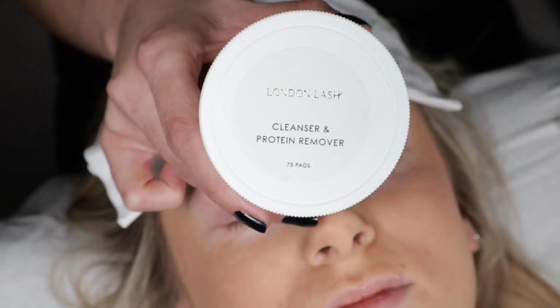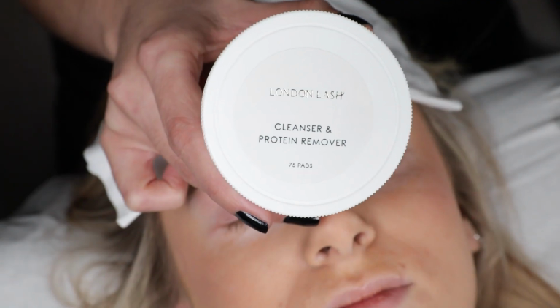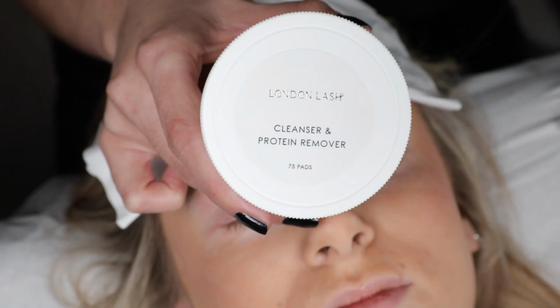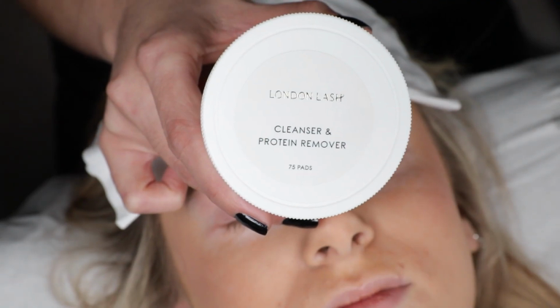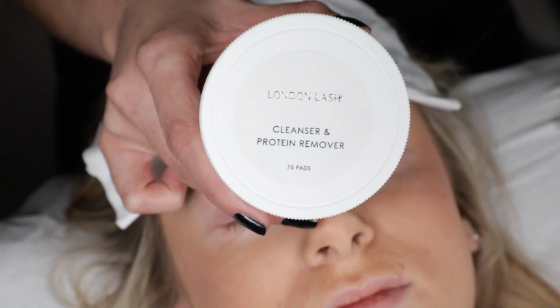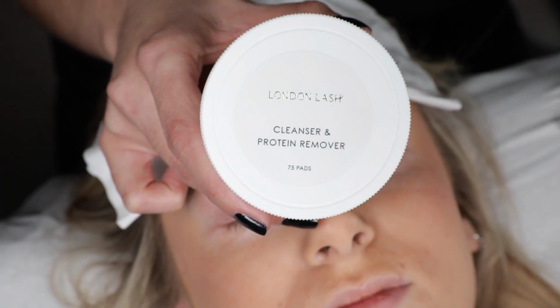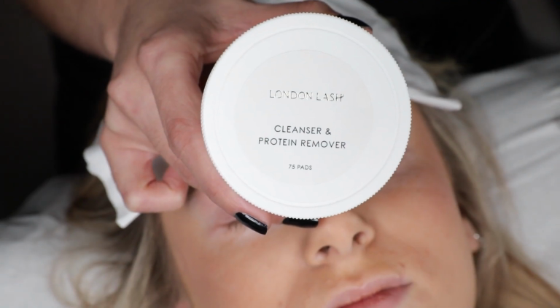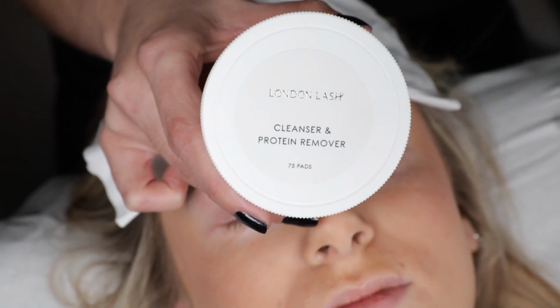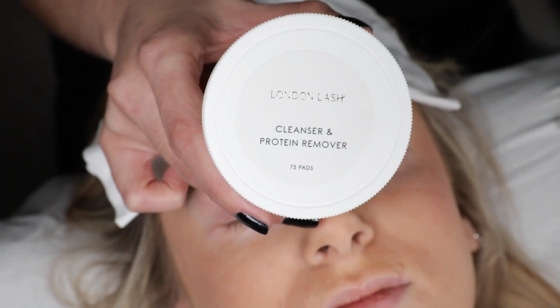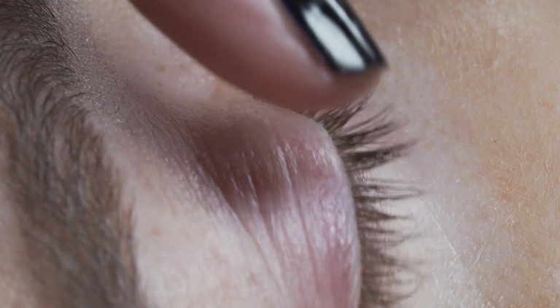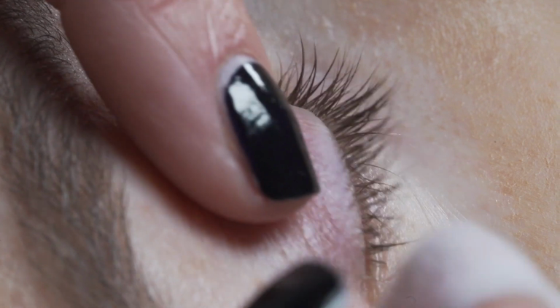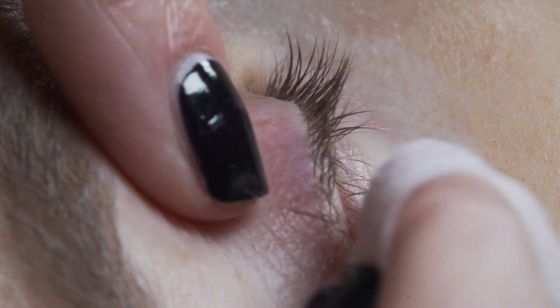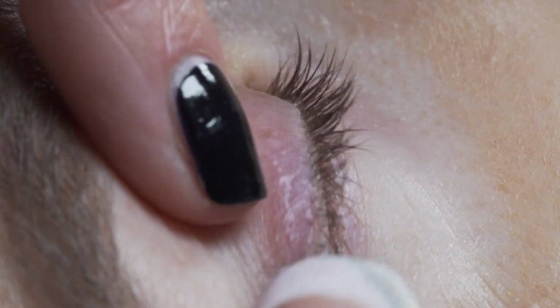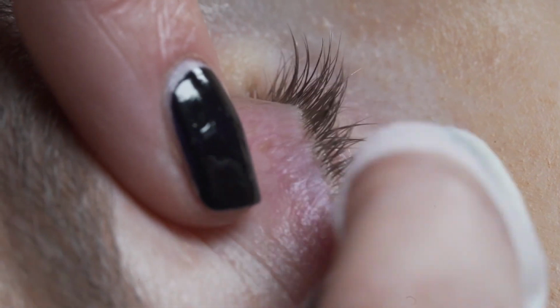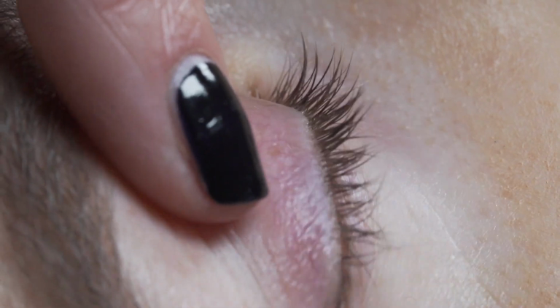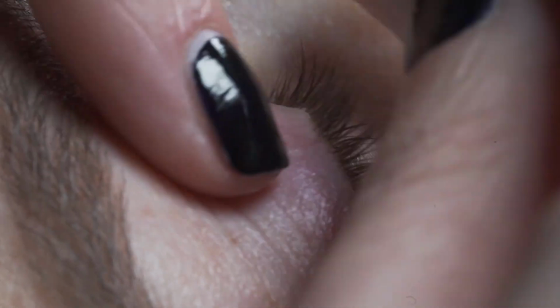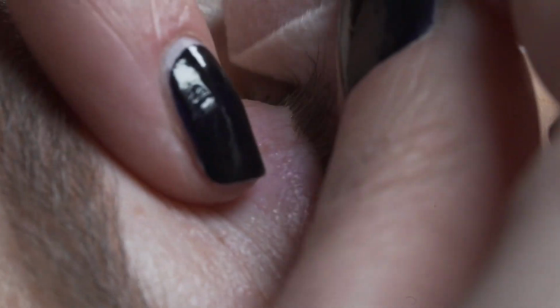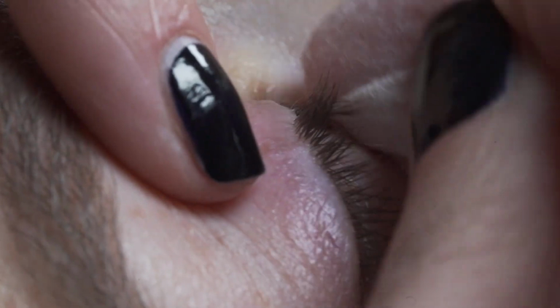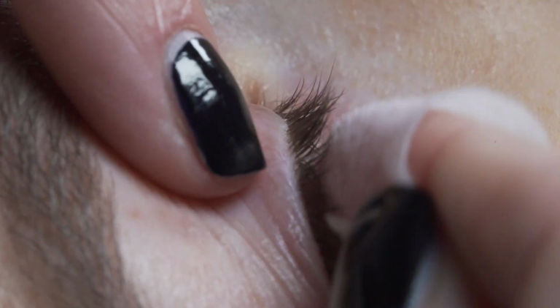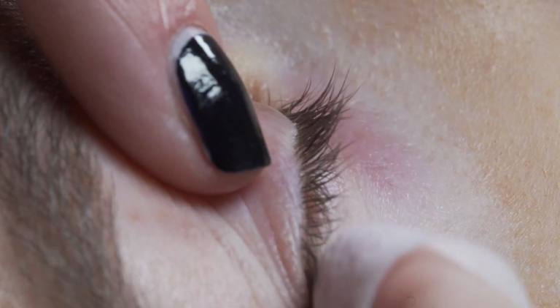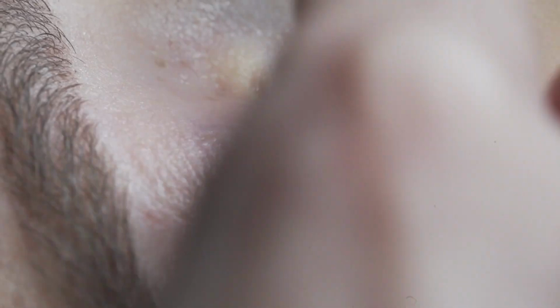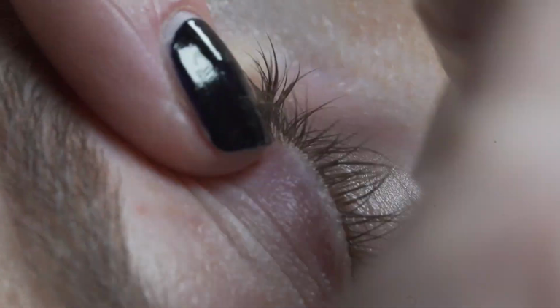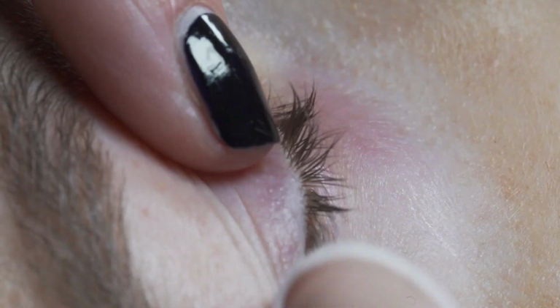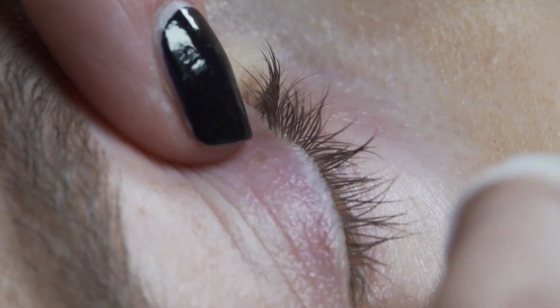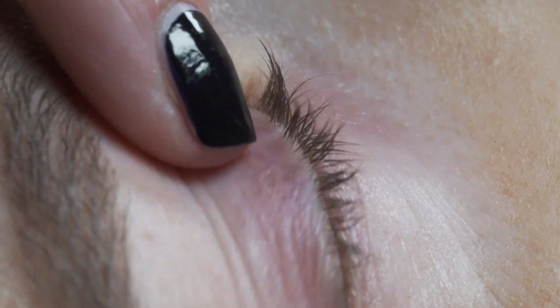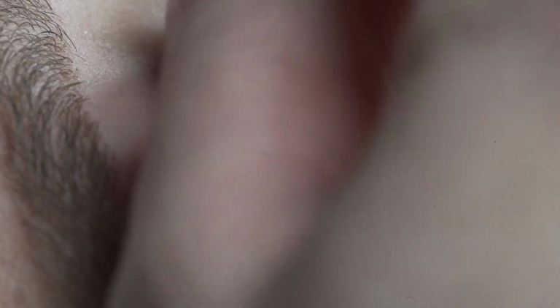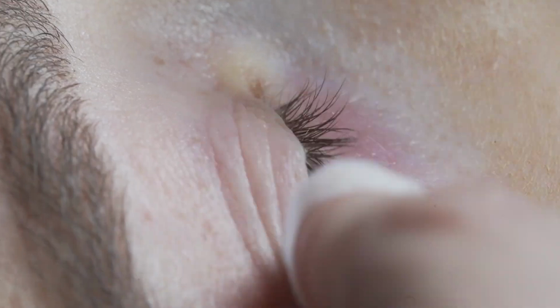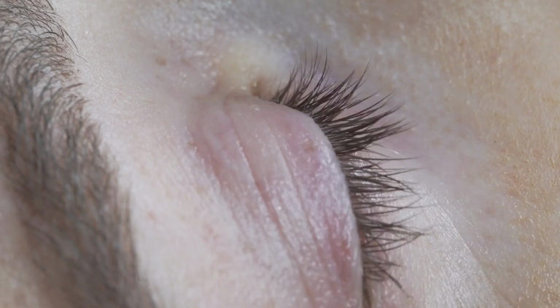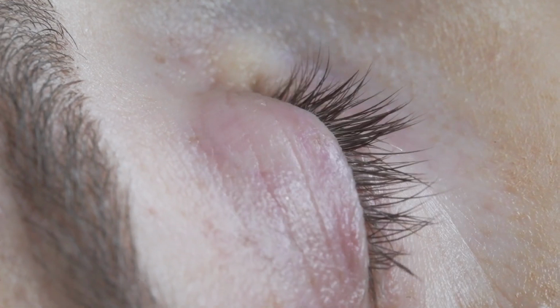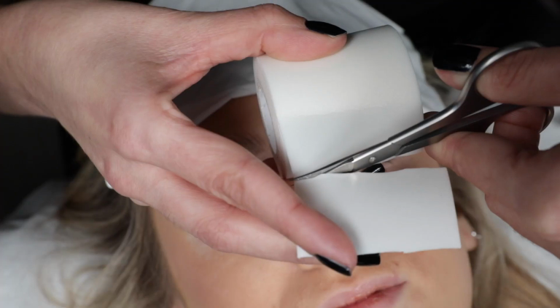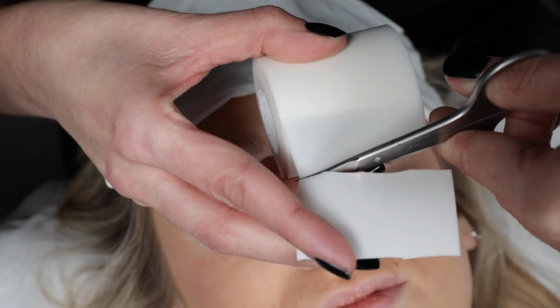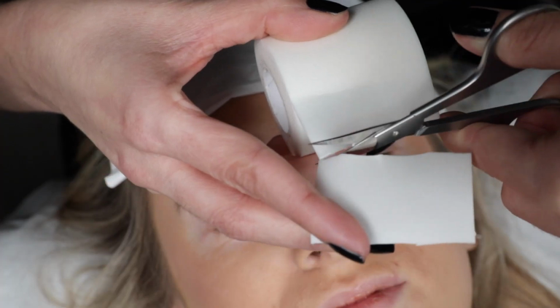Next we'll use our cleanser and protein remover pads to give a nice deep clean to the lash line and the eyelid area, just to help the eye patches stay in place.